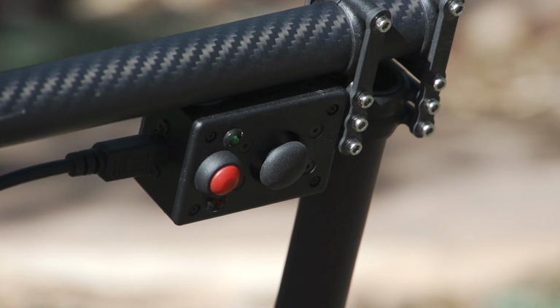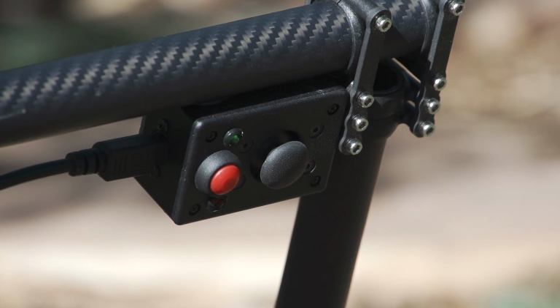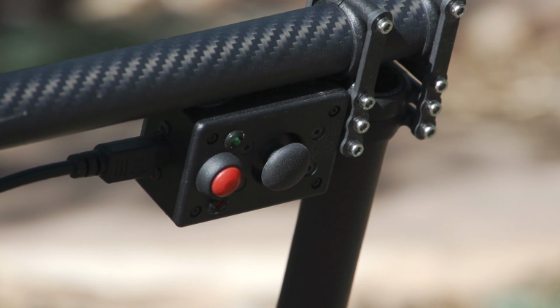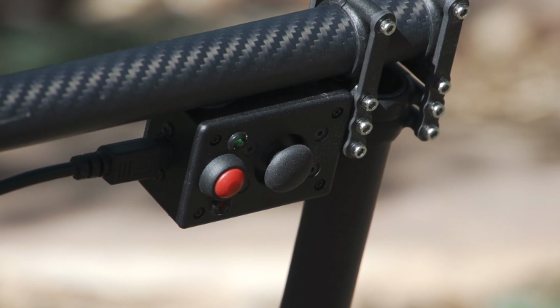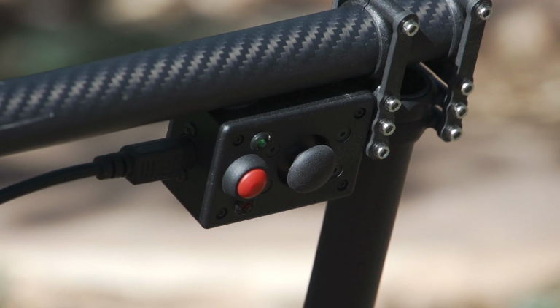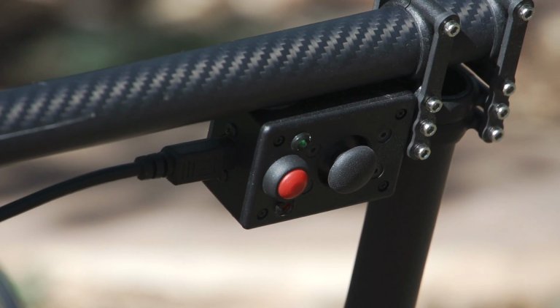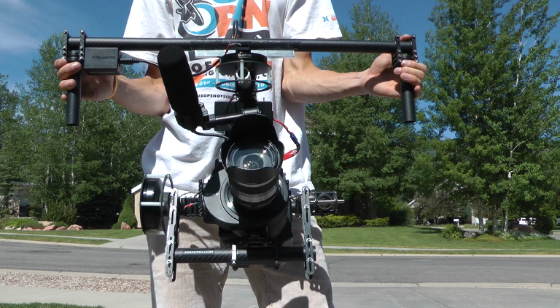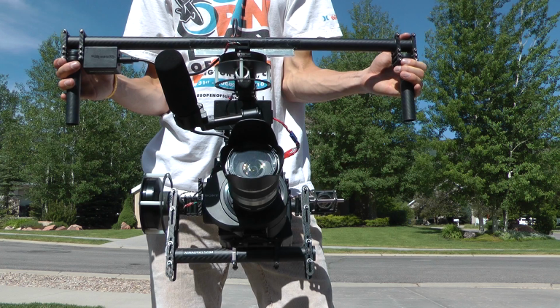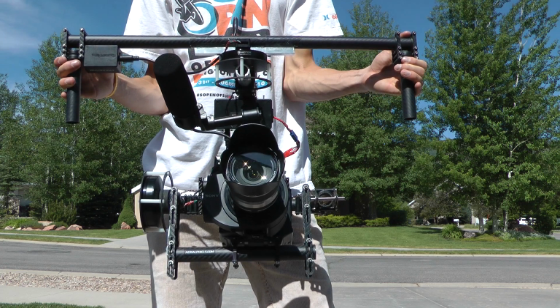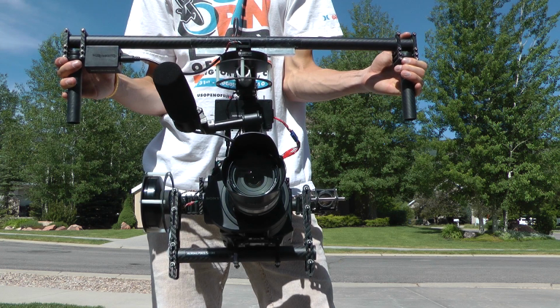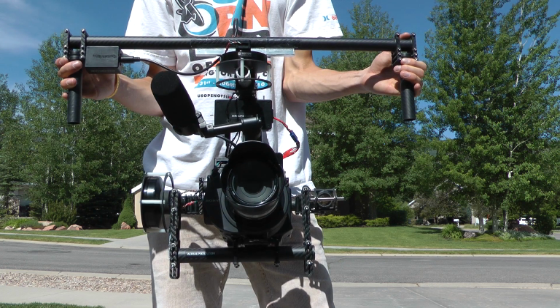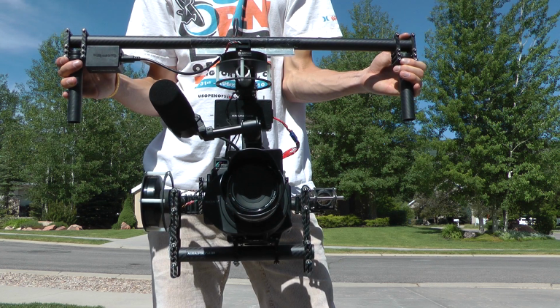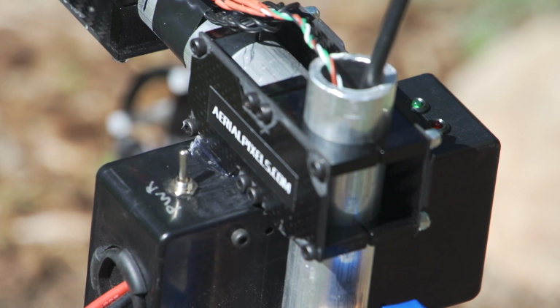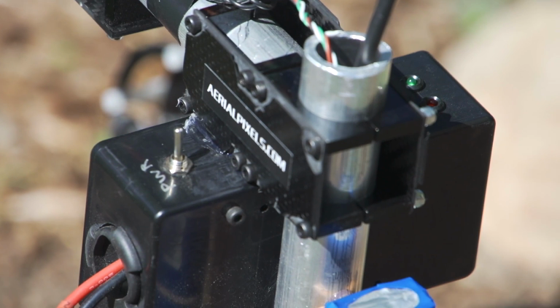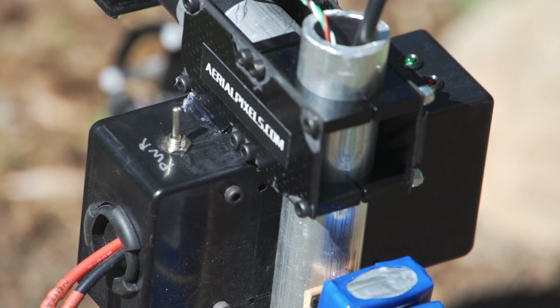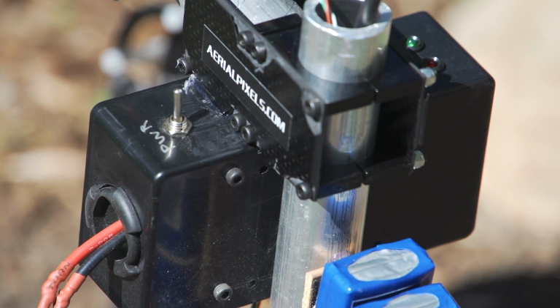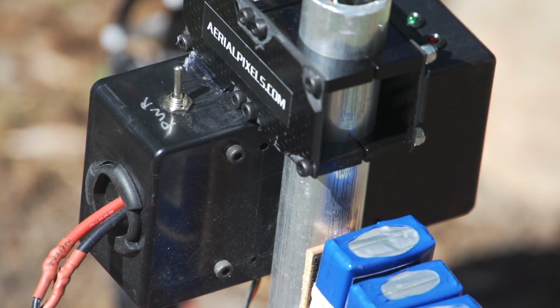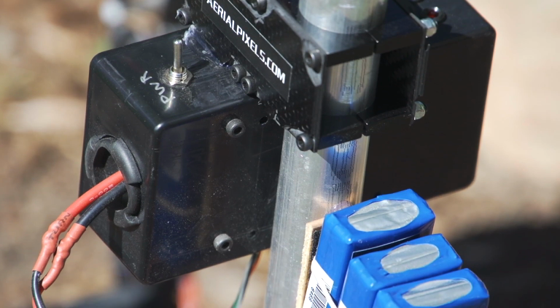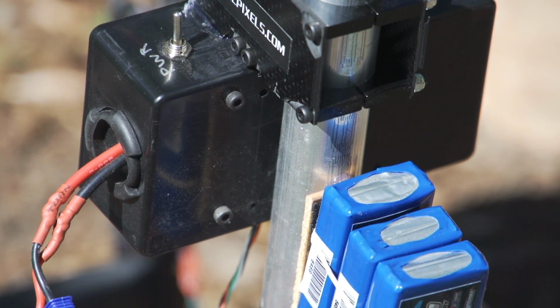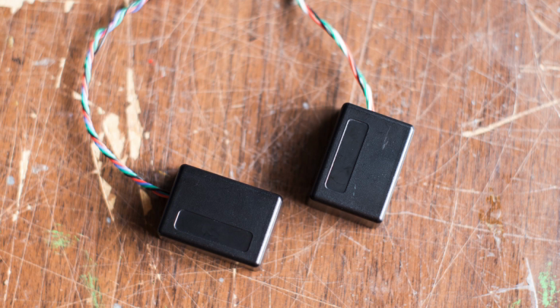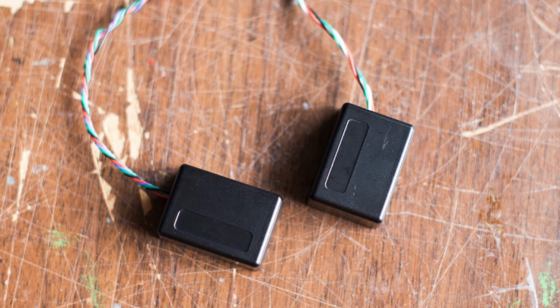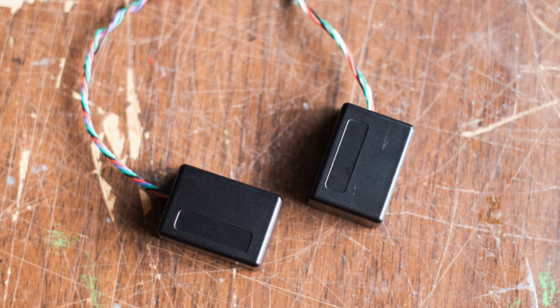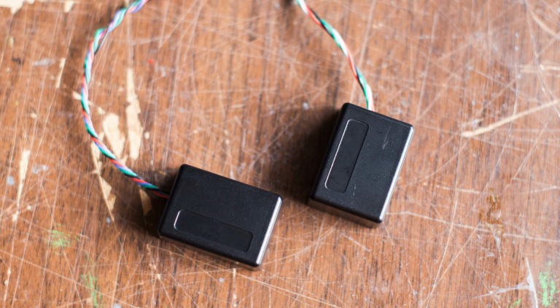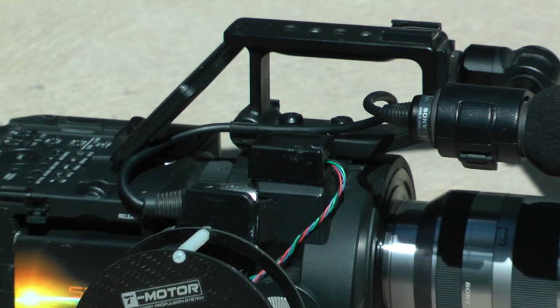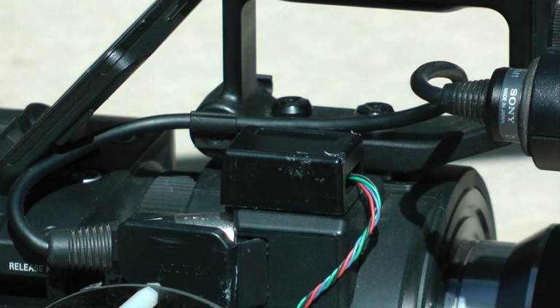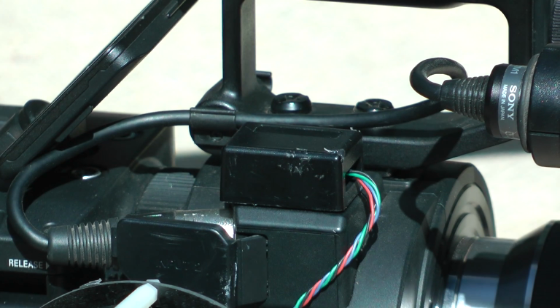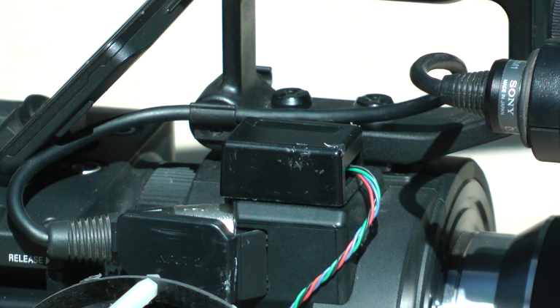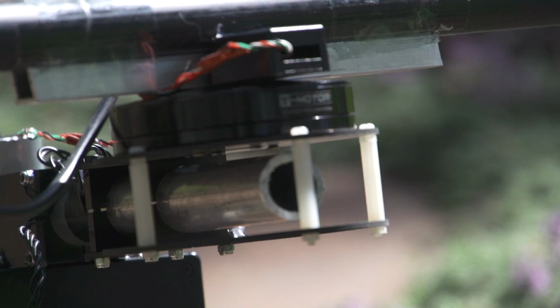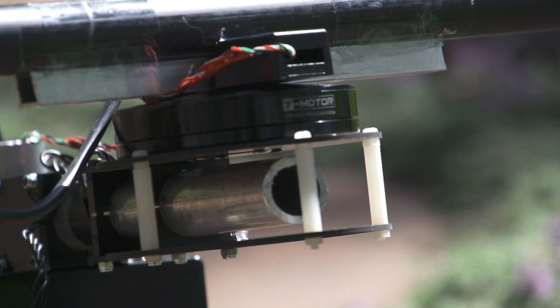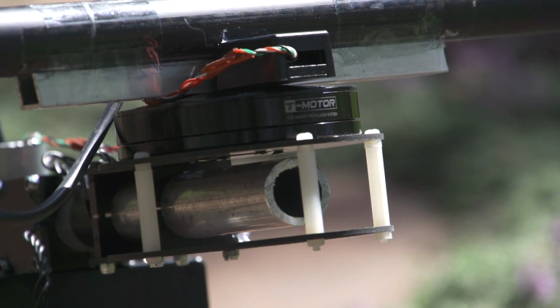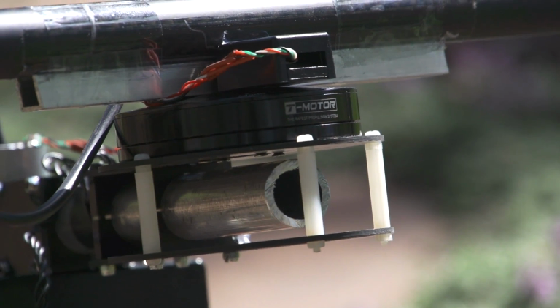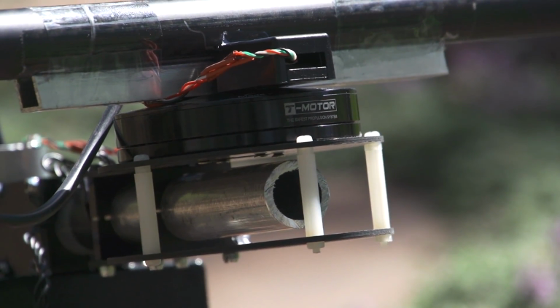One of the cool features is this joystick with a menu button that is used to aim the camera and change modes. This kit is very user friendly and everything is pre-soldered. It also comes with two IMUs. The first is mounted on the camera and the second is mounted above the yaw motor.